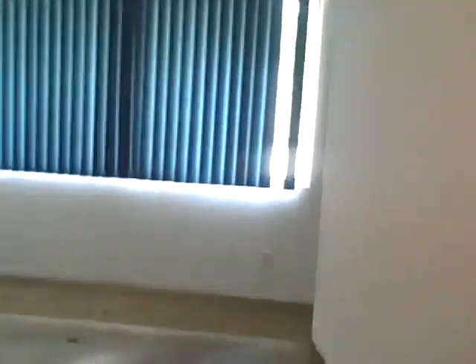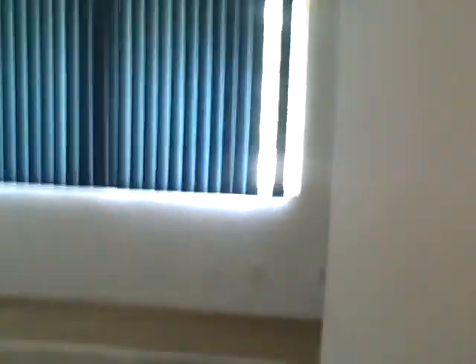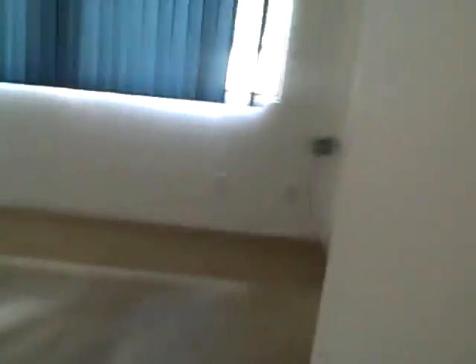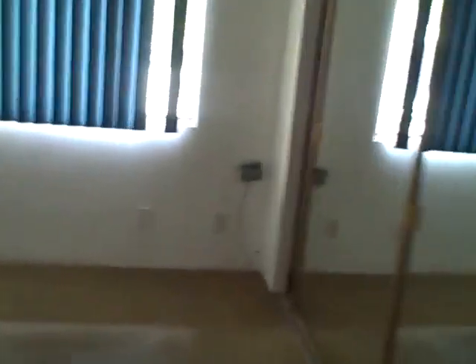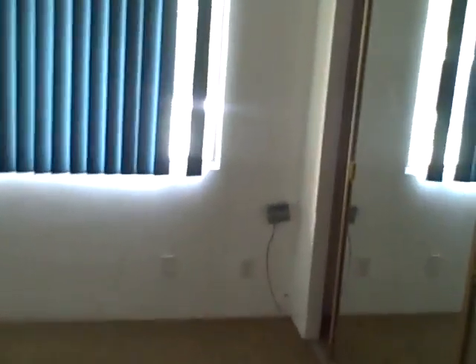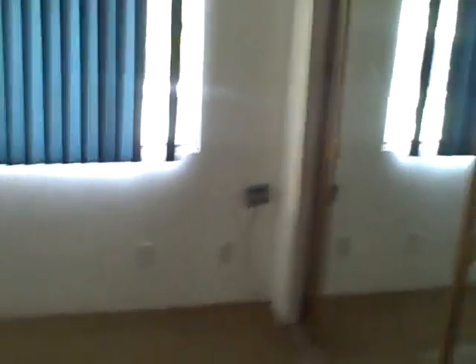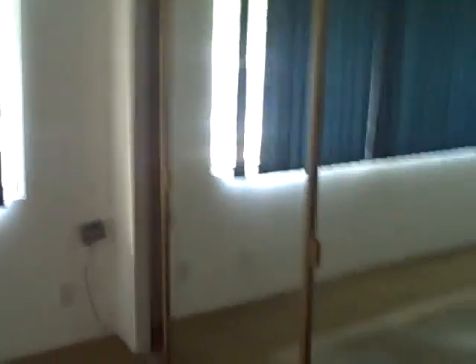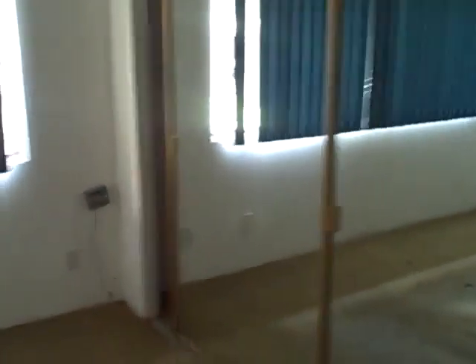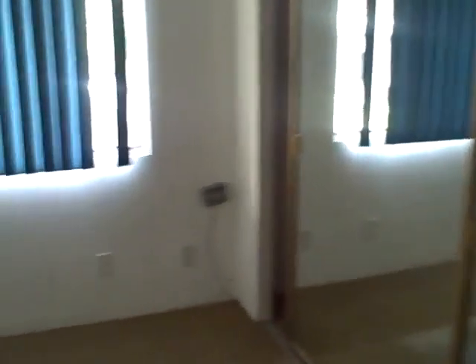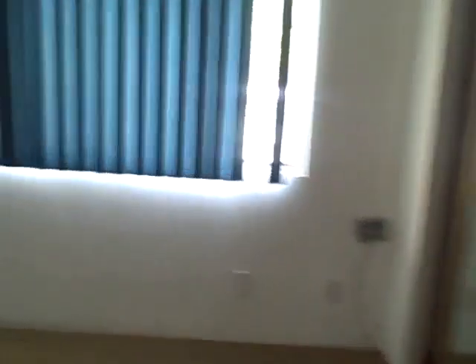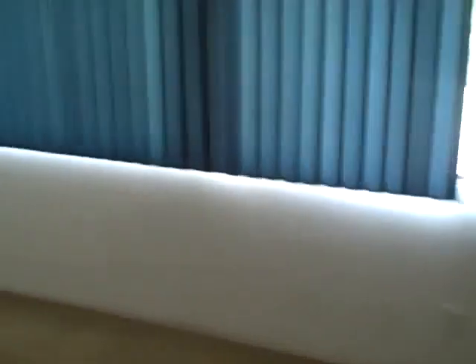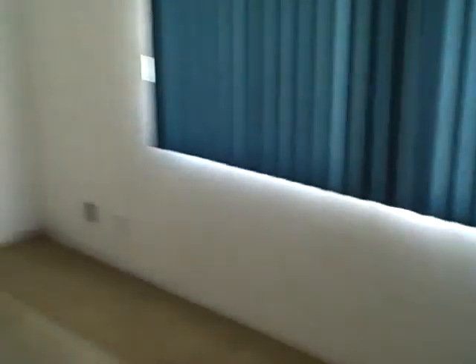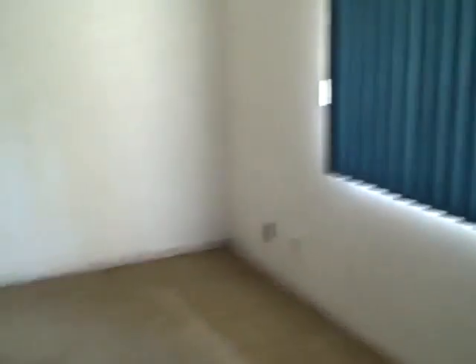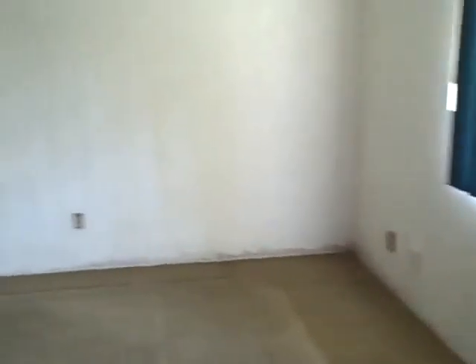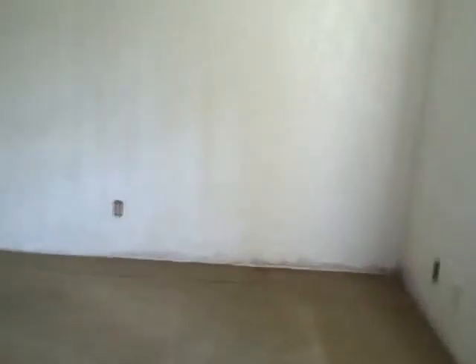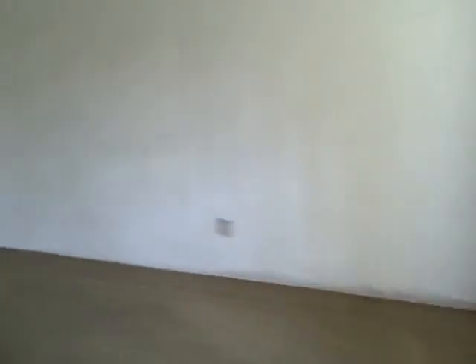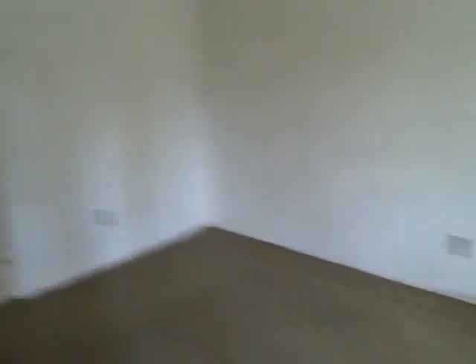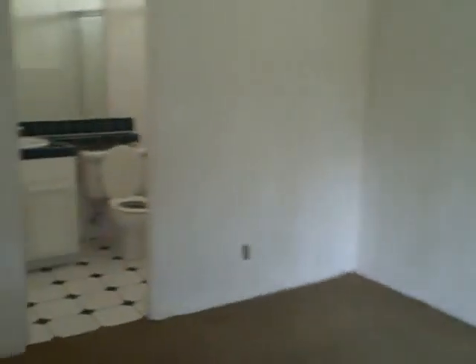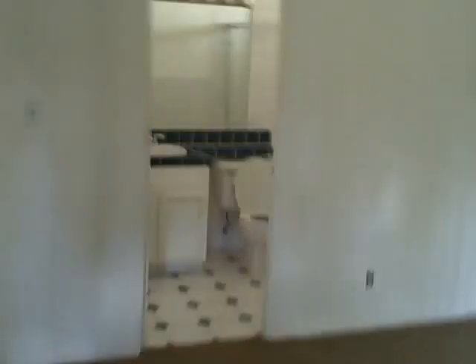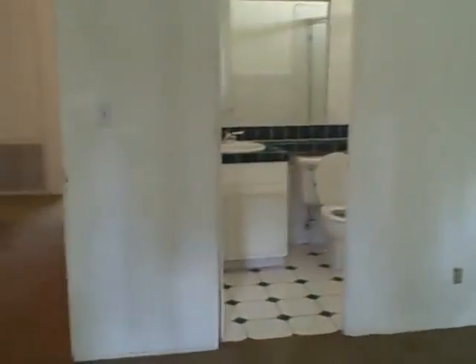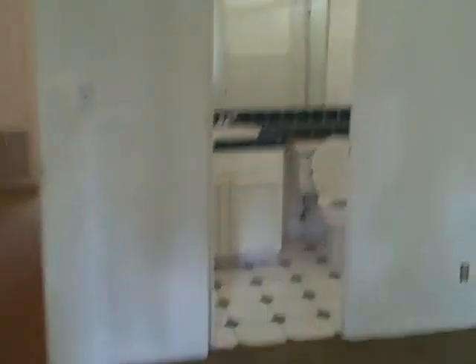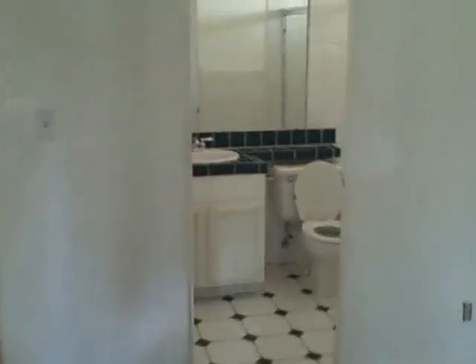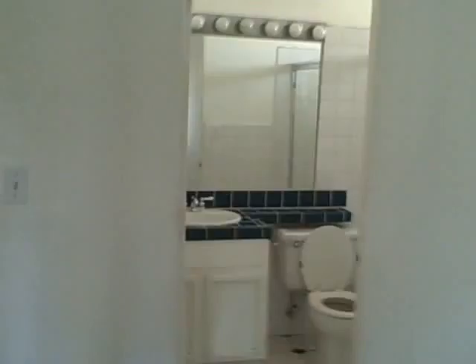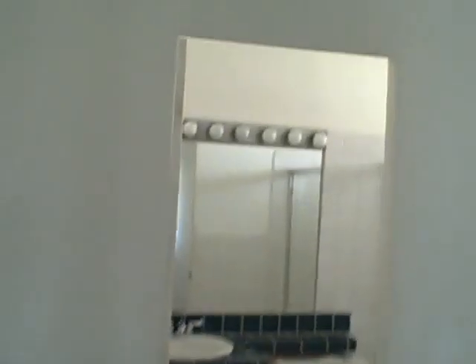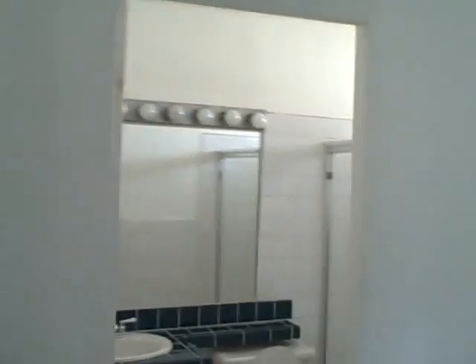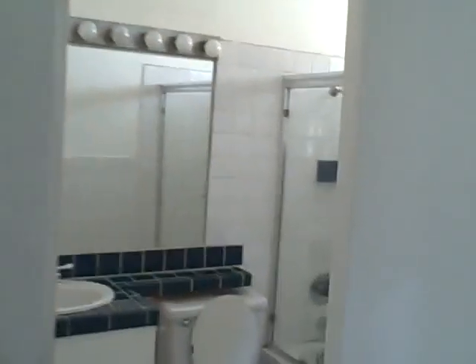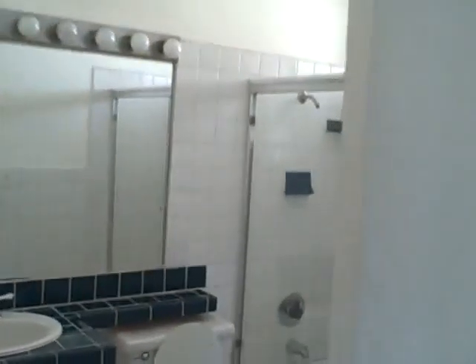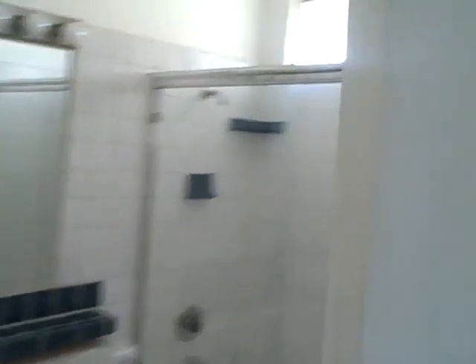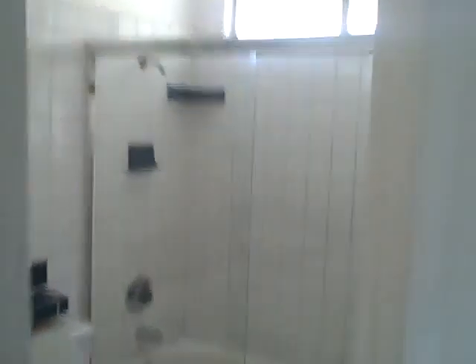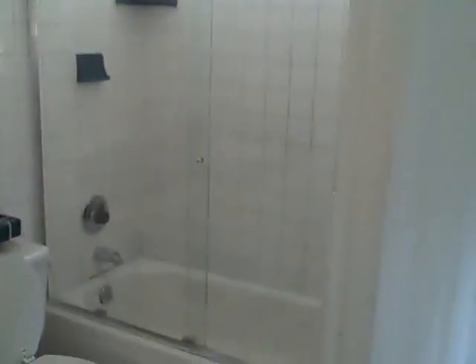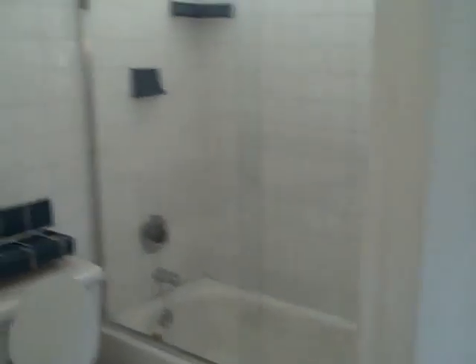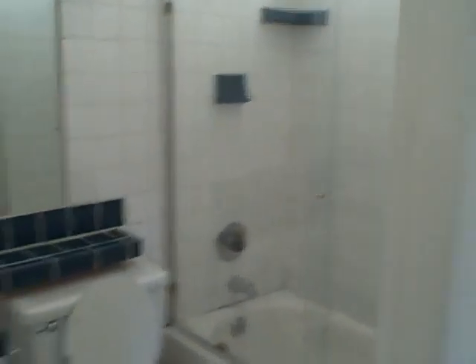And here's the master. Shower, mirrored wardrobe closet doors. And the master bath with a shower tub.